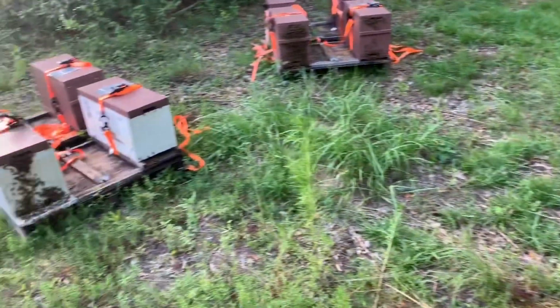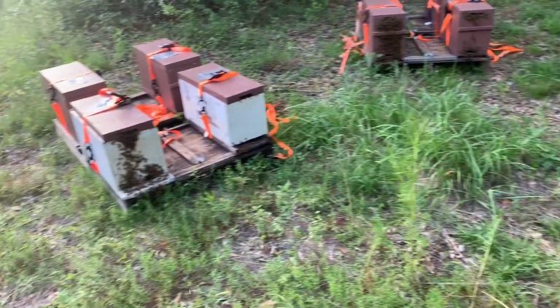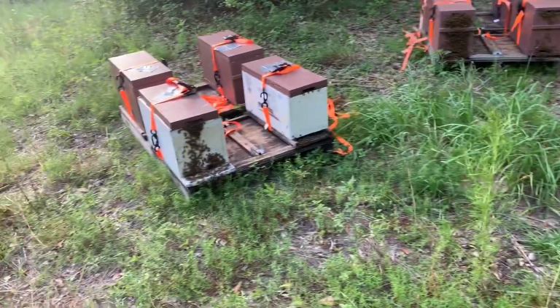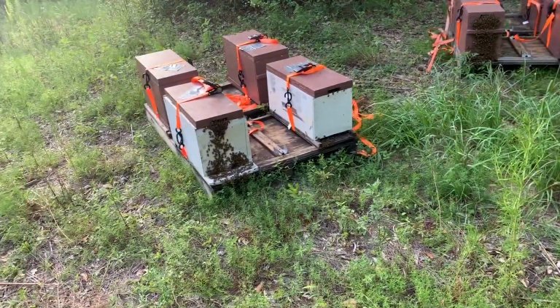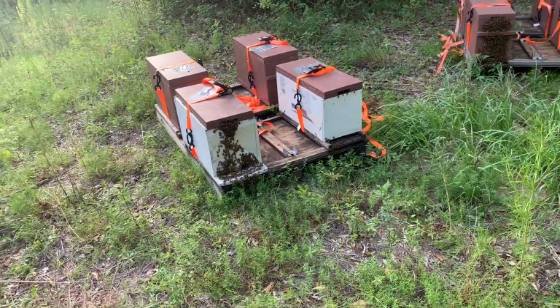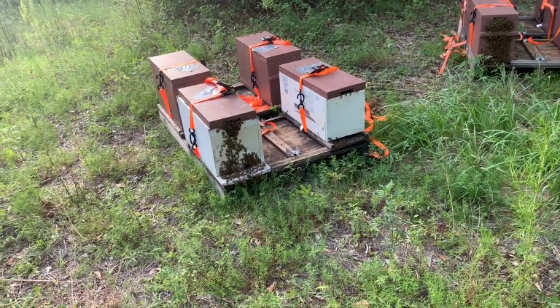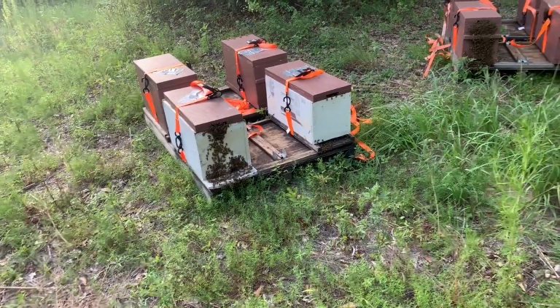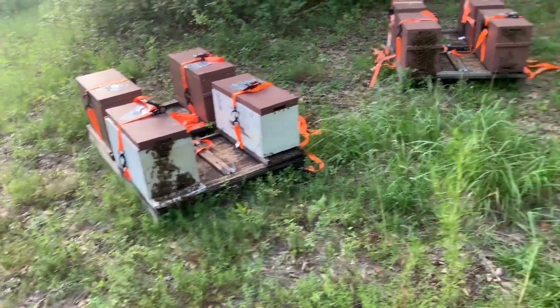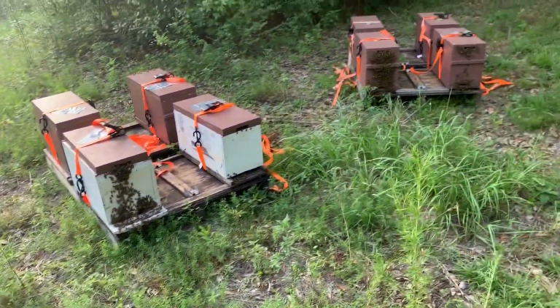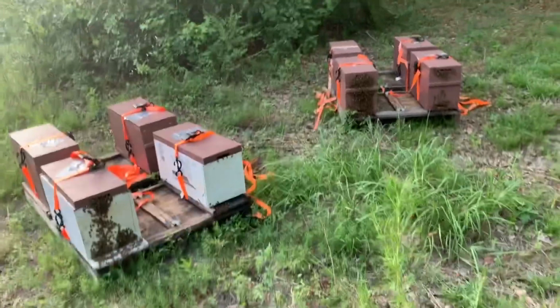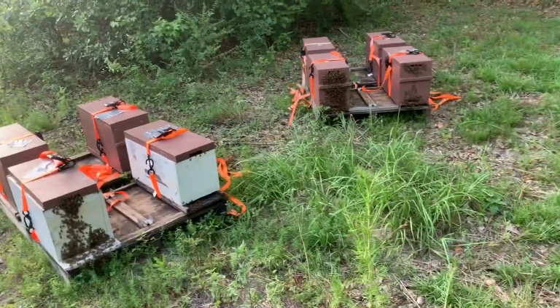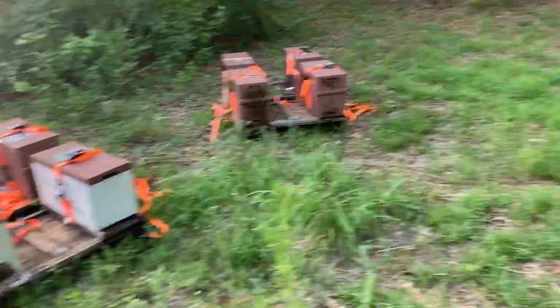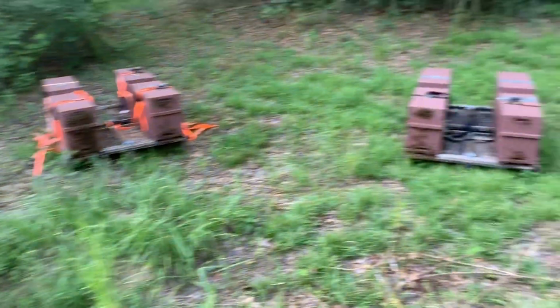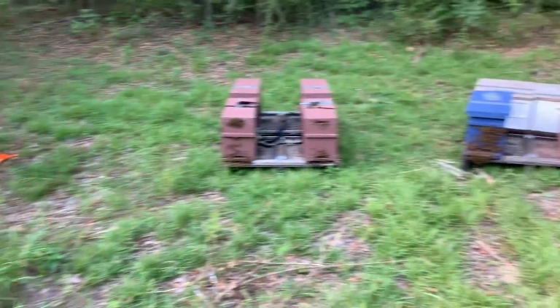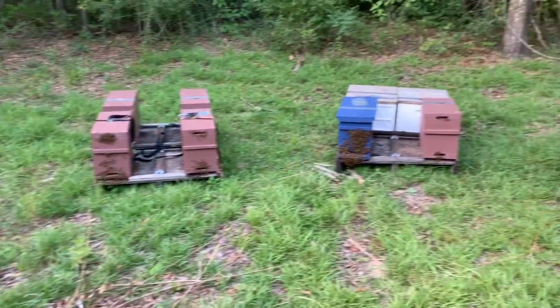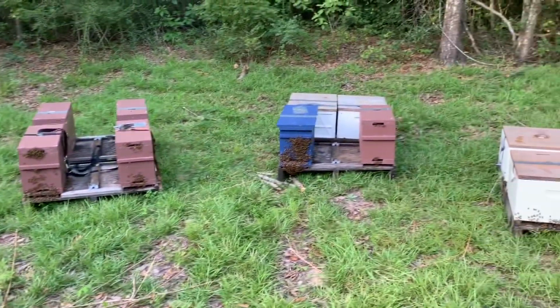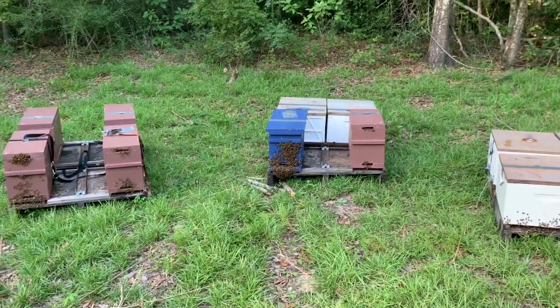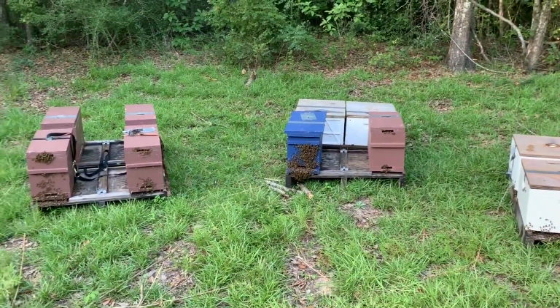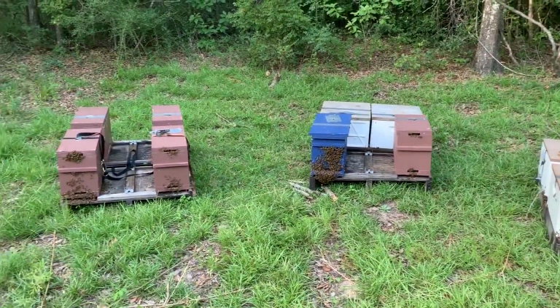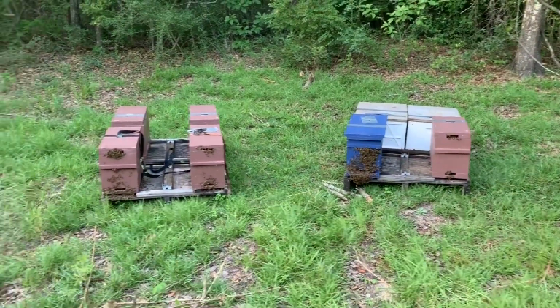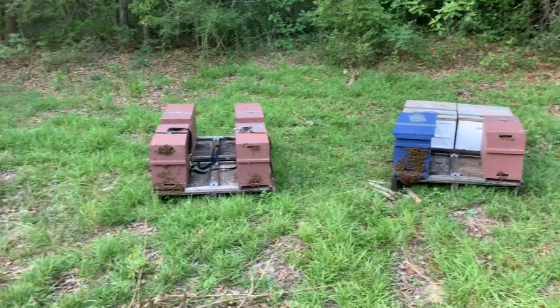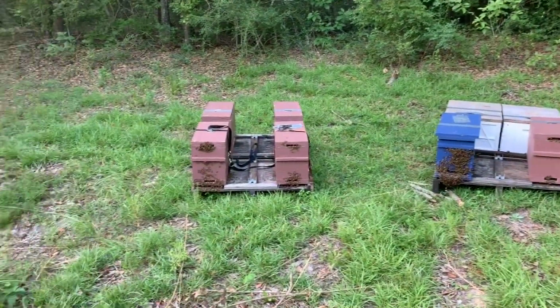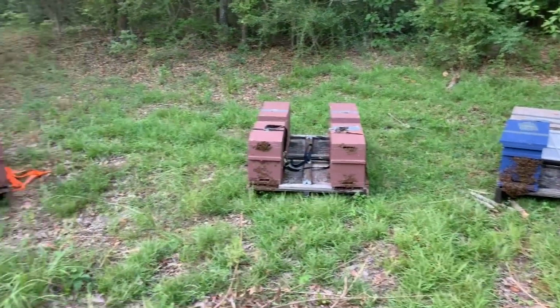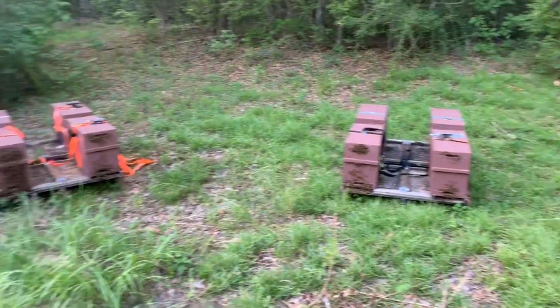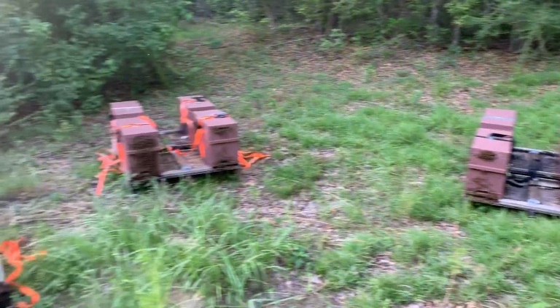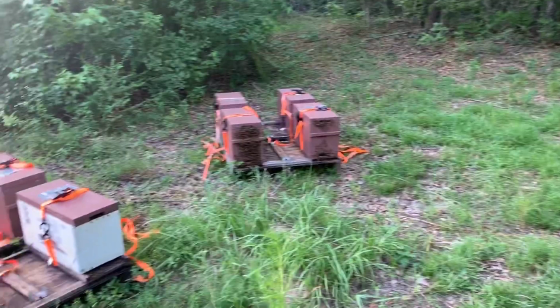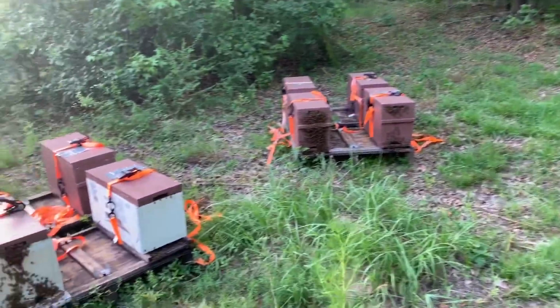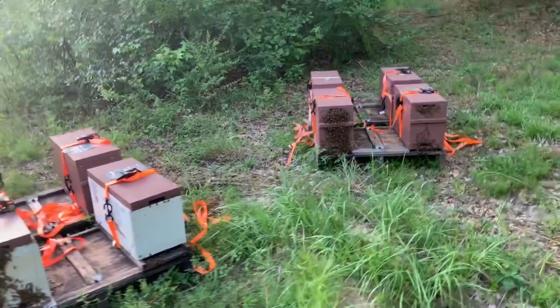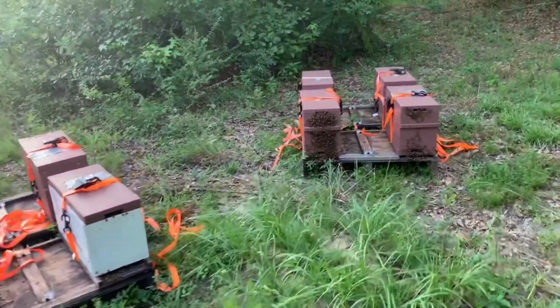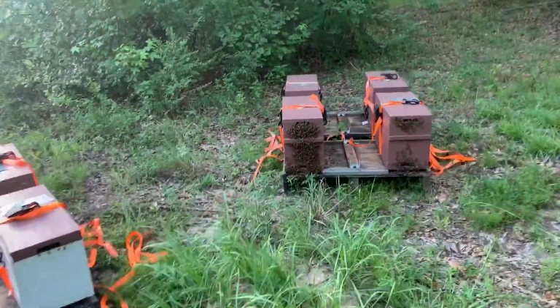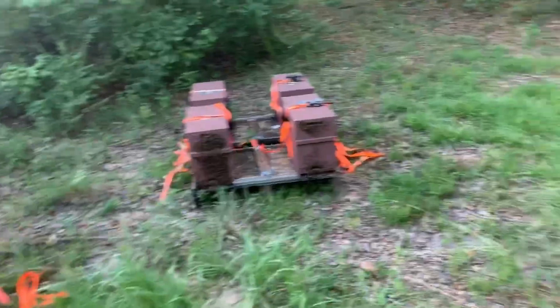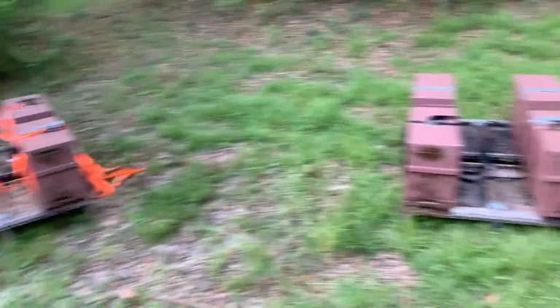As I break some of these nucs down I might just put a second box on top of some of these, just to give them some space. It is super hot, and bees beard when it's hot, but they're really overcrowded. I haven't even peeked in some of these hives in several weeks.